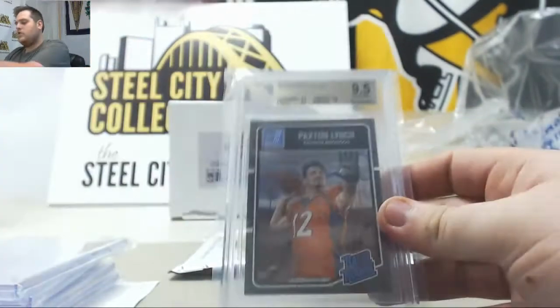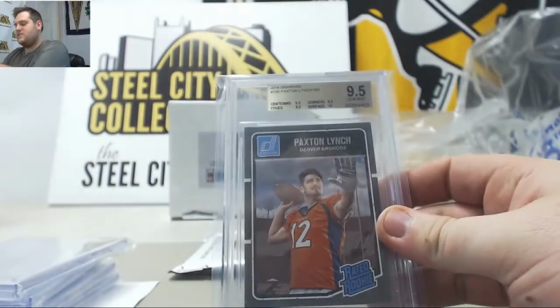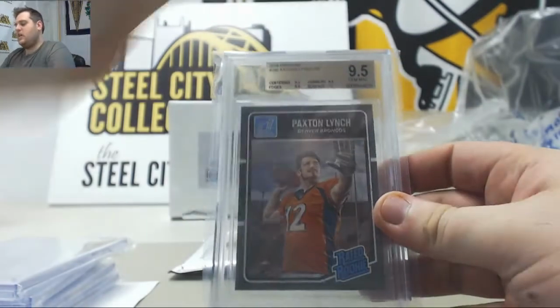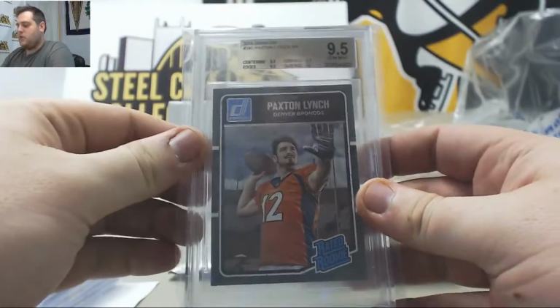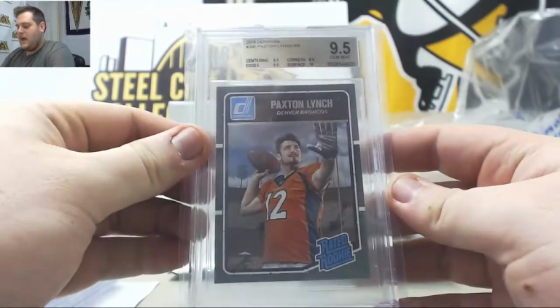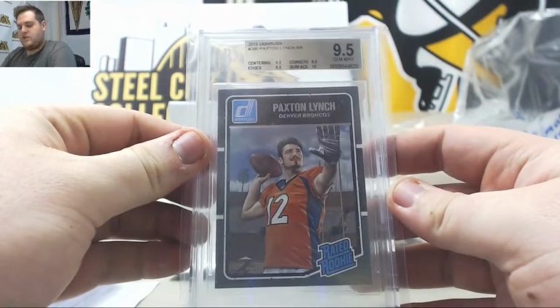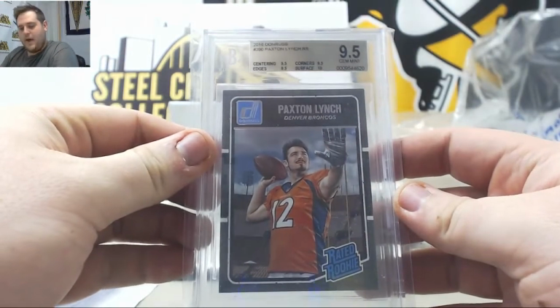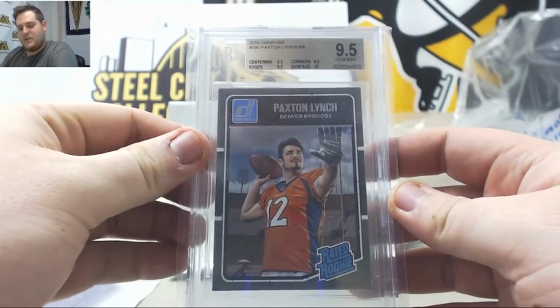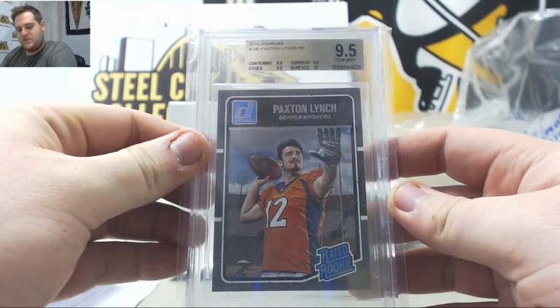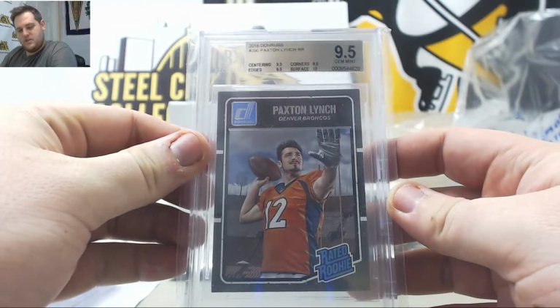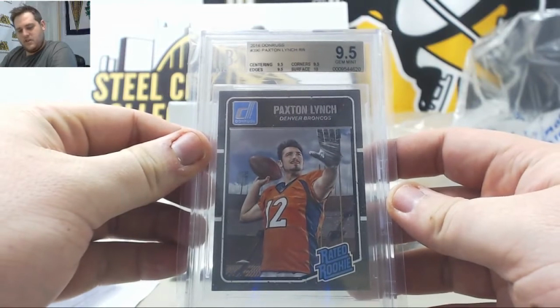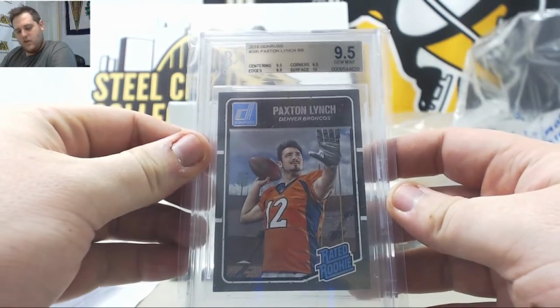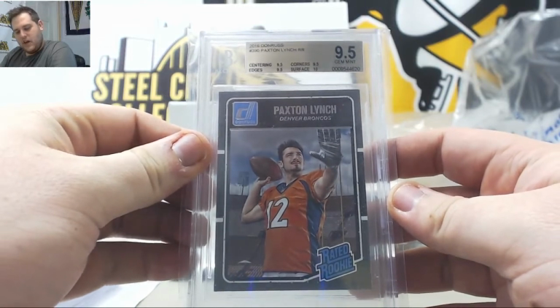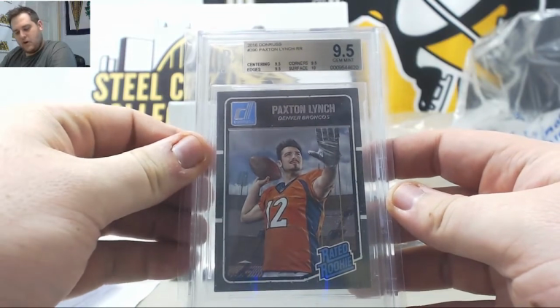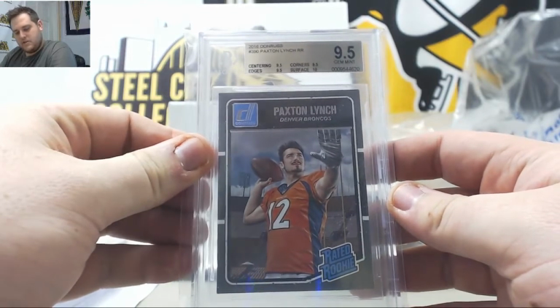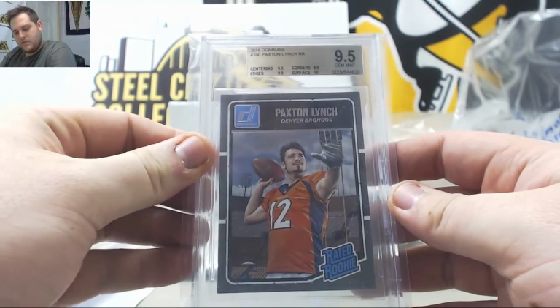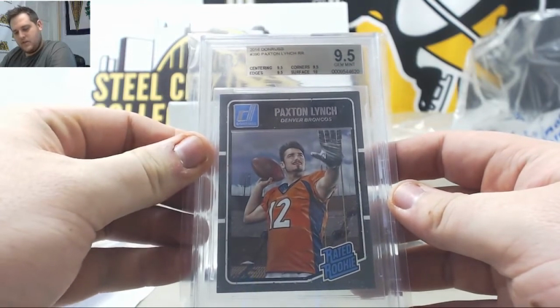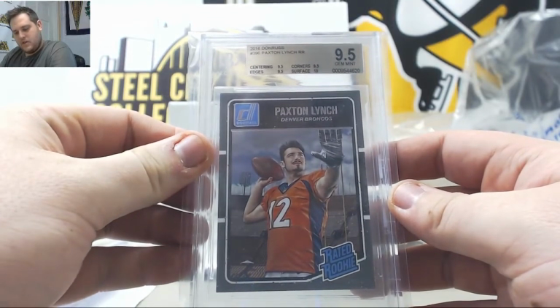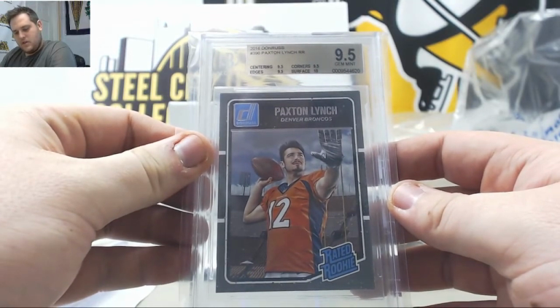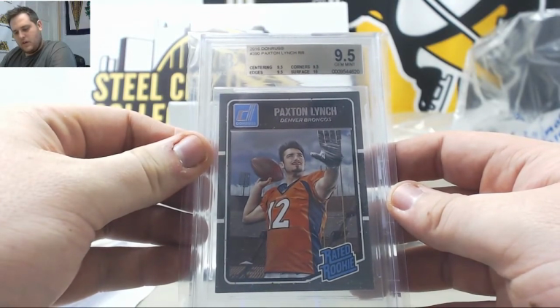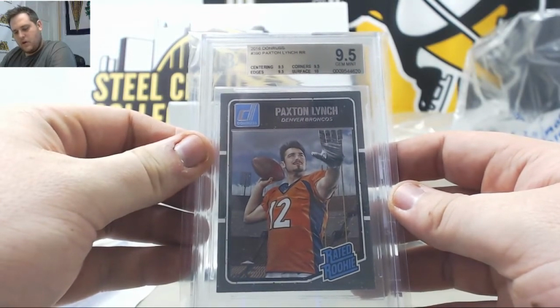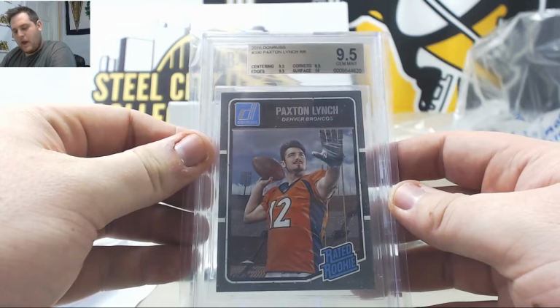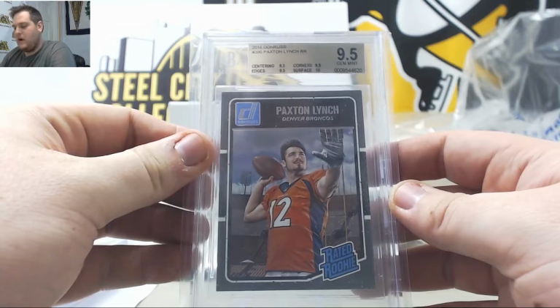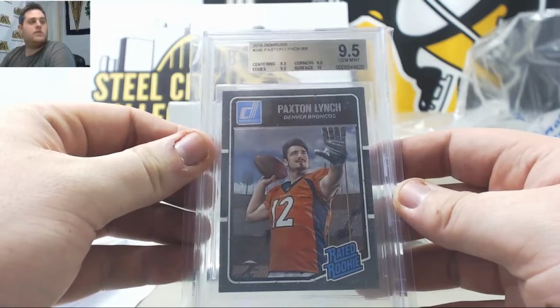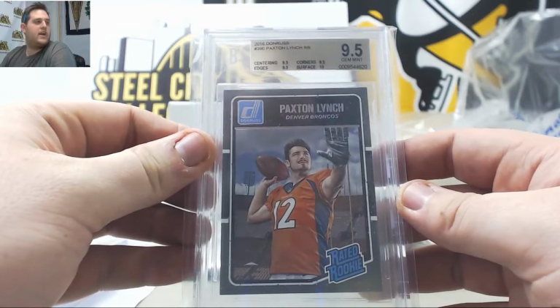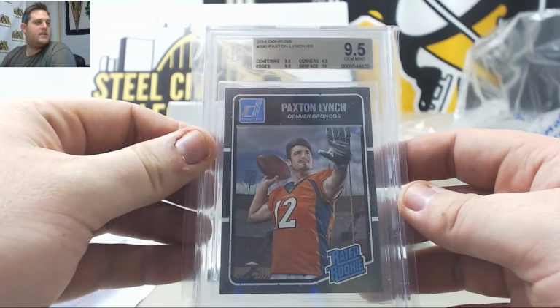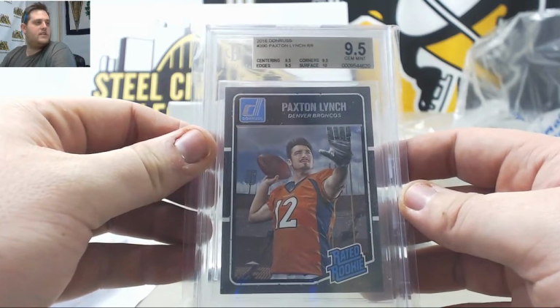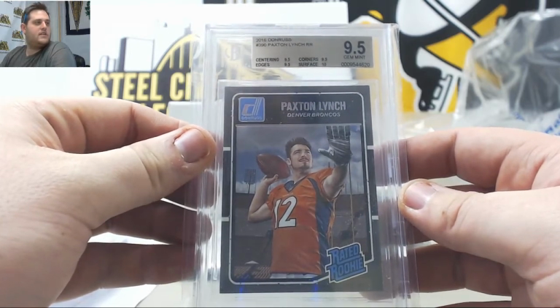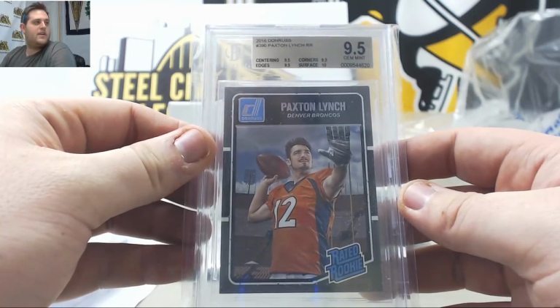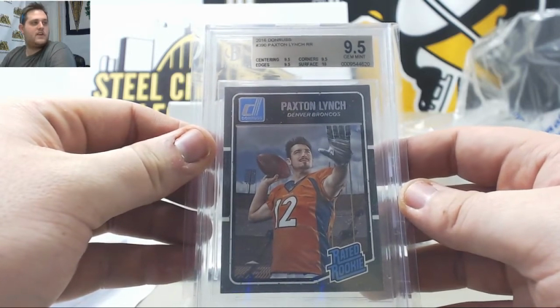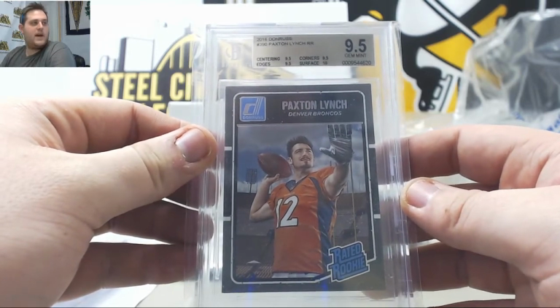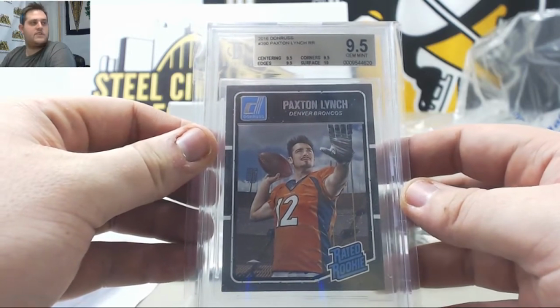2016 Donruss rookie, nine-five Gem Mint Paxton Lynch going to the Denver Broncos. Perry W will take that — Perry W is going to get that Paxton Lynch rookie.